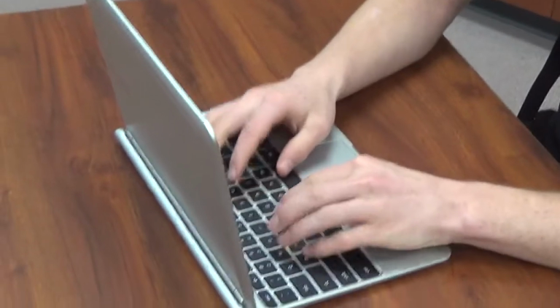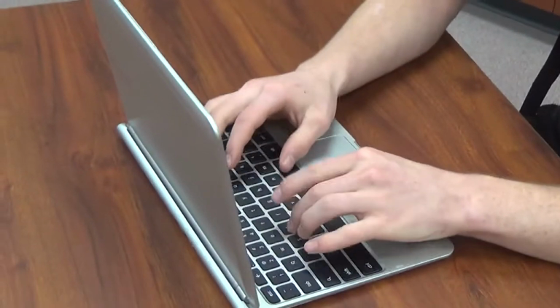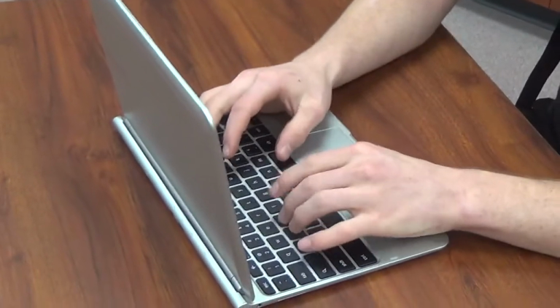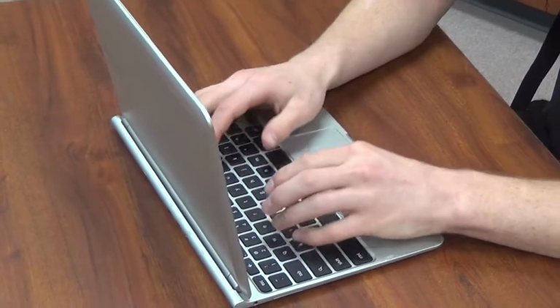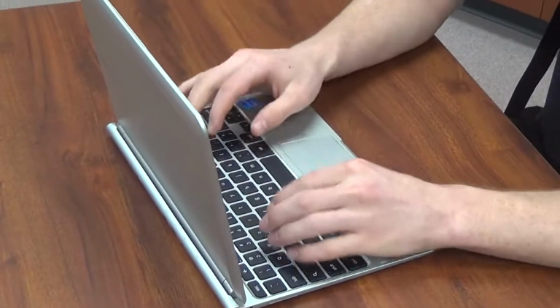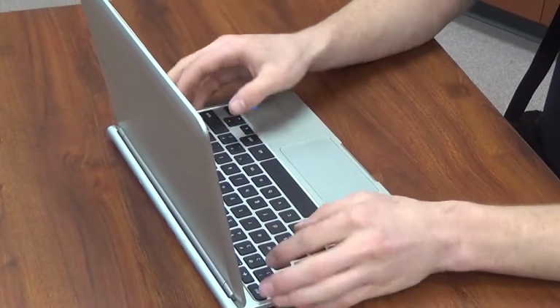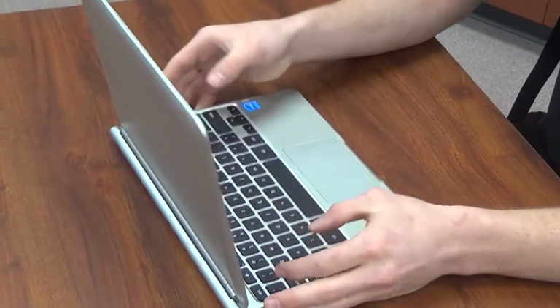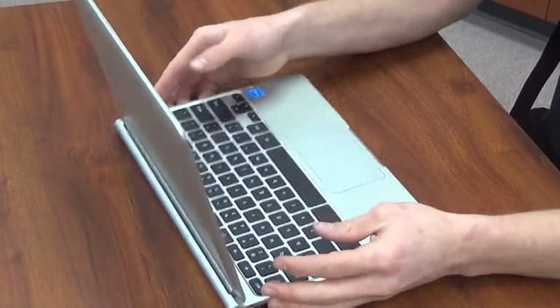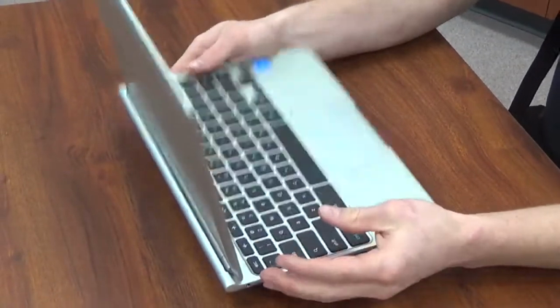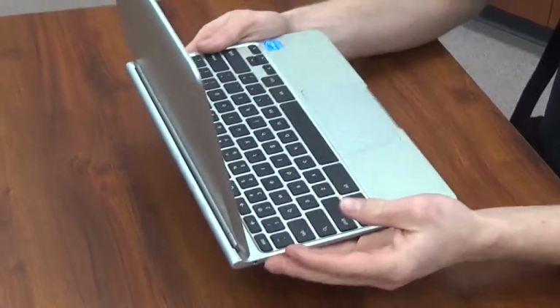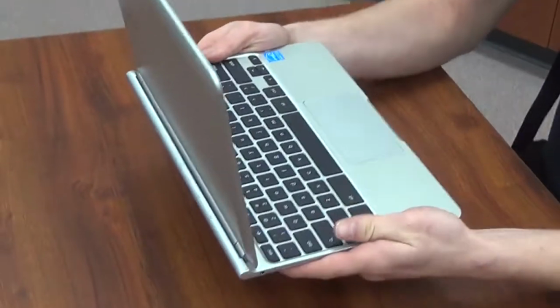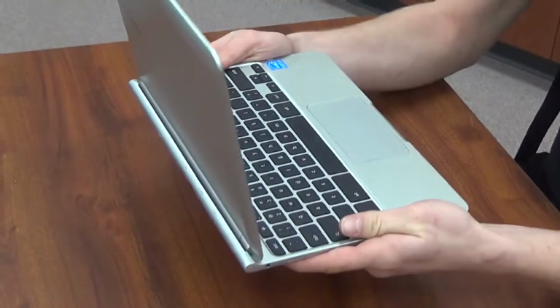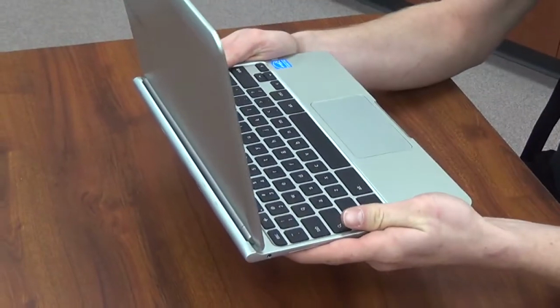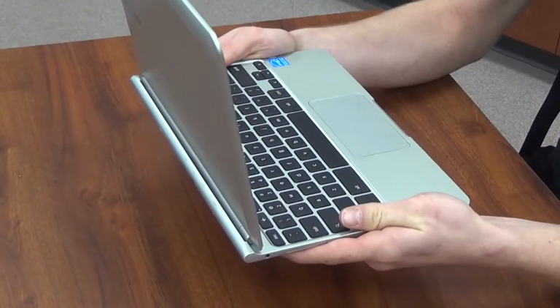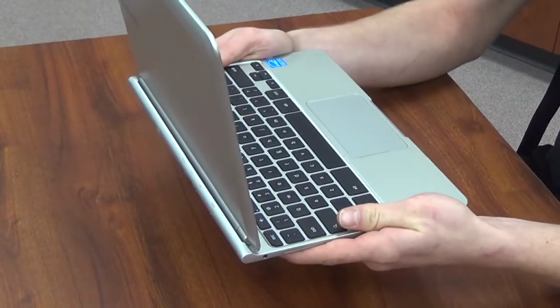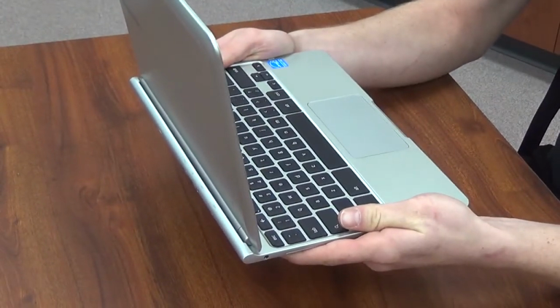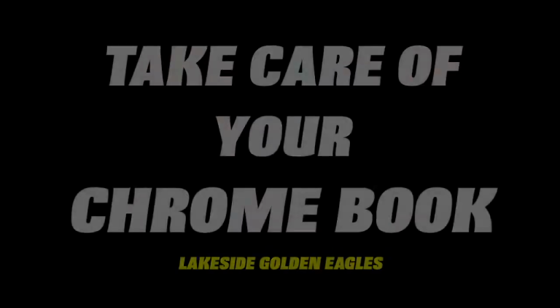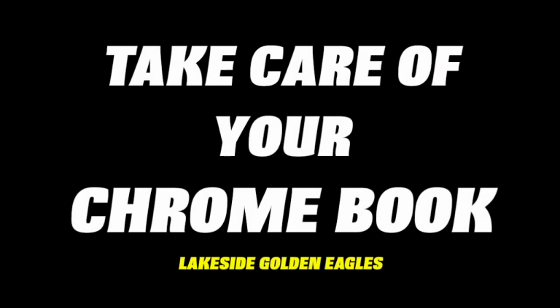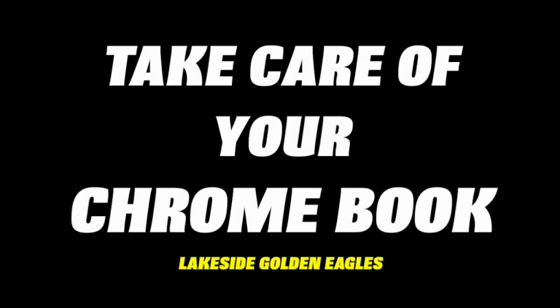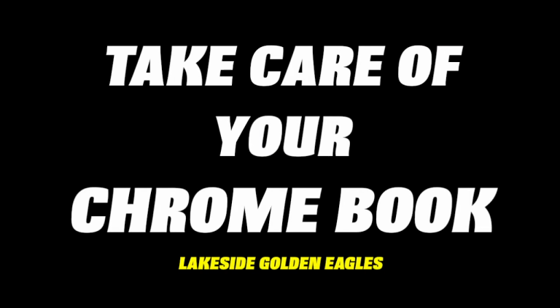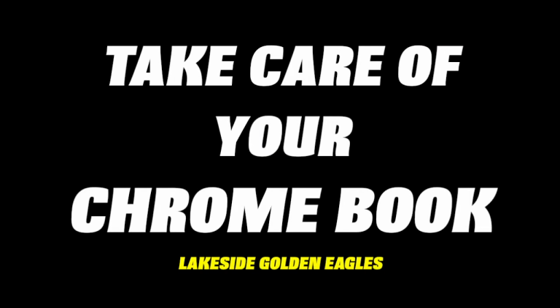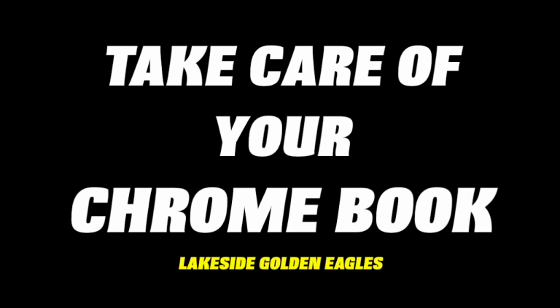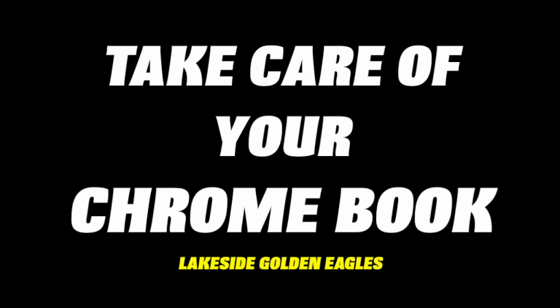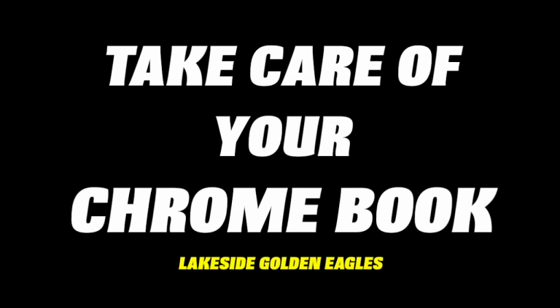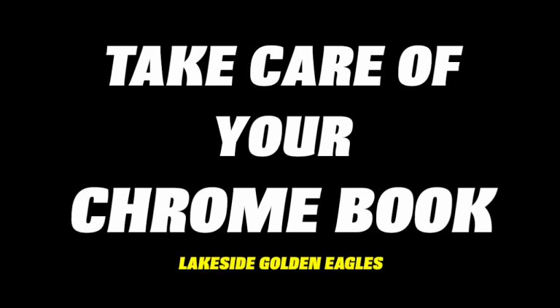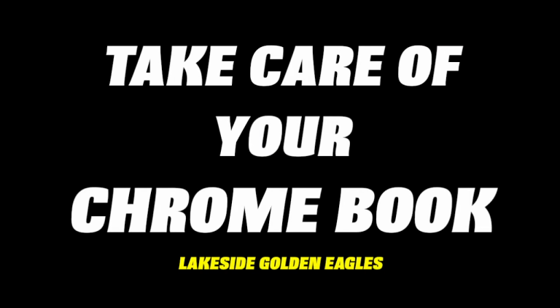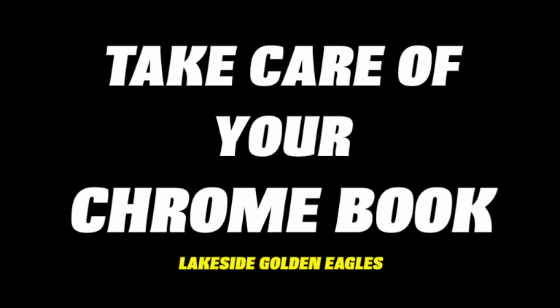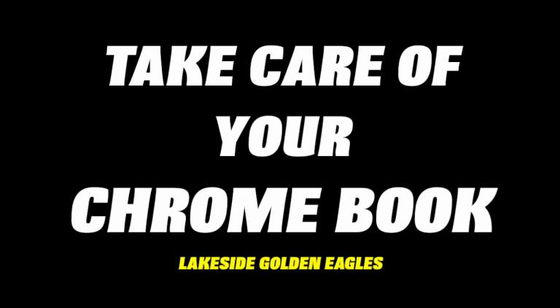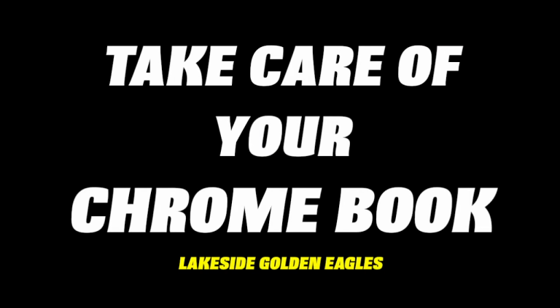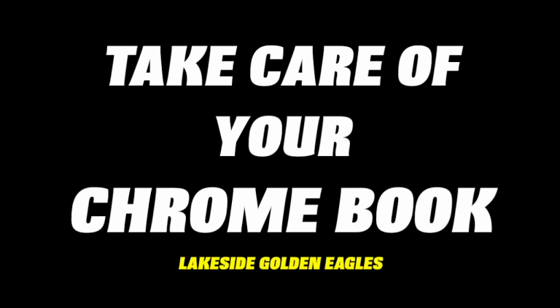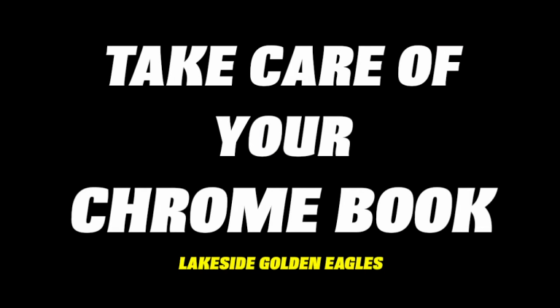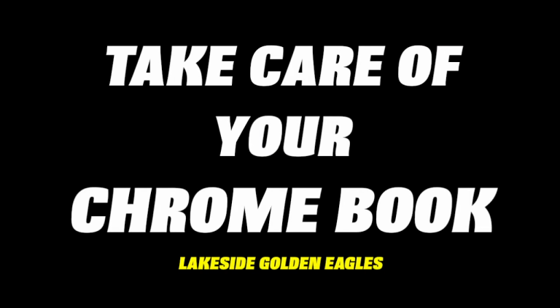So, always use two hands and never hold it by the monitor. And remember: take care of your Chromebook, and it'll take care of you.